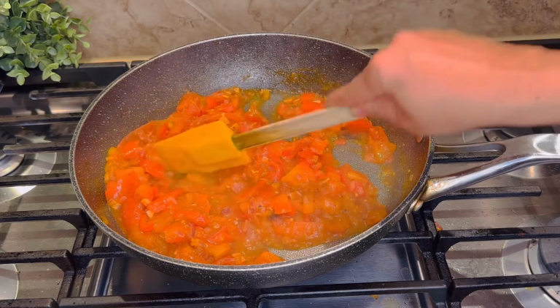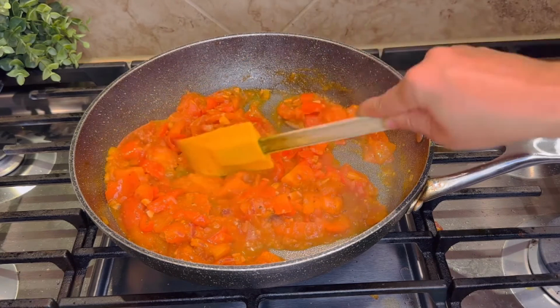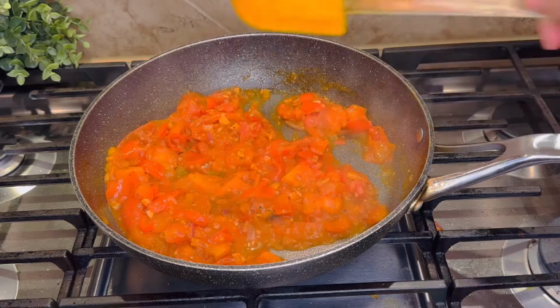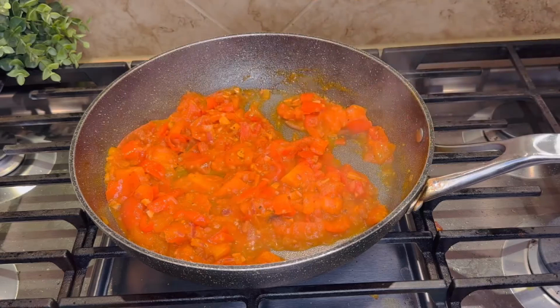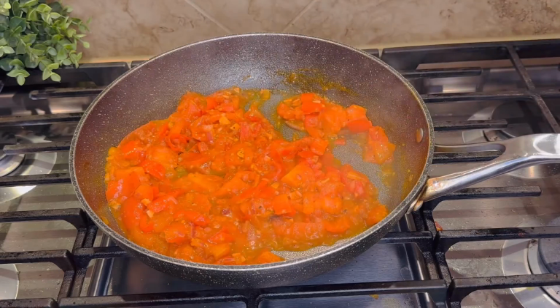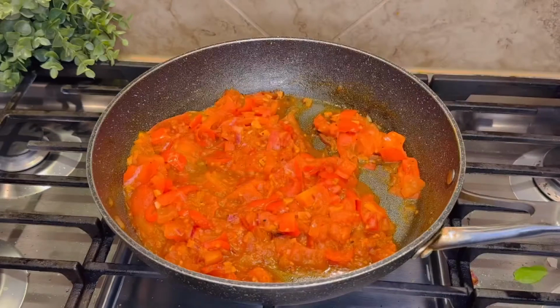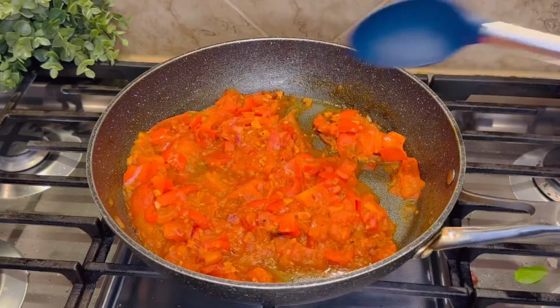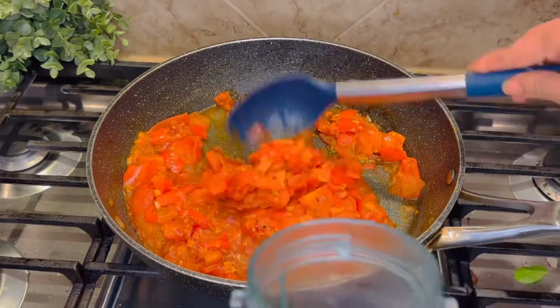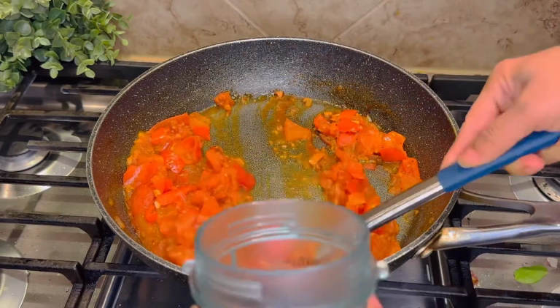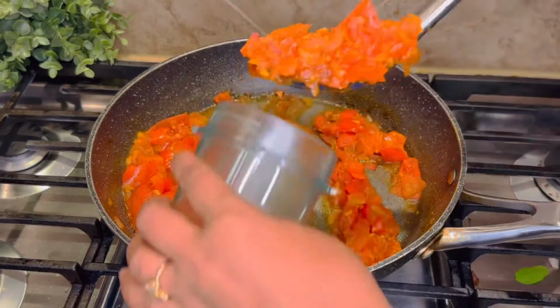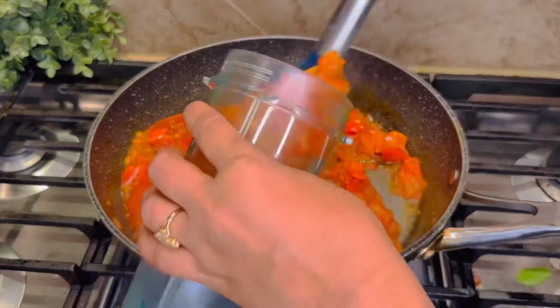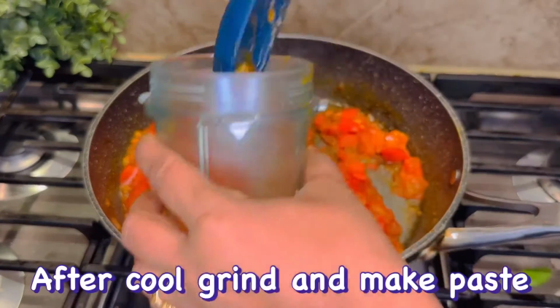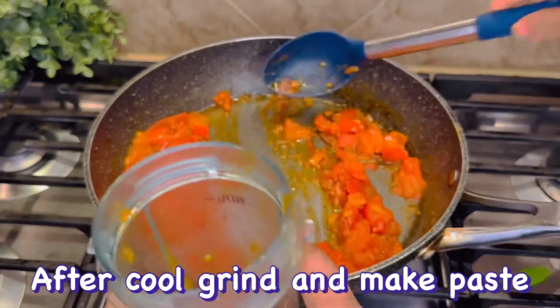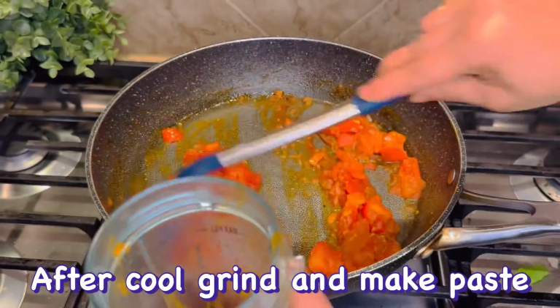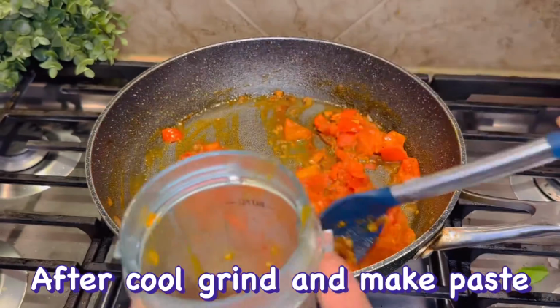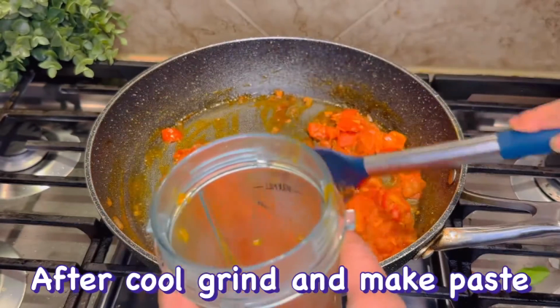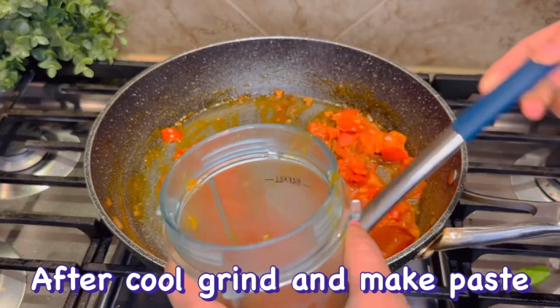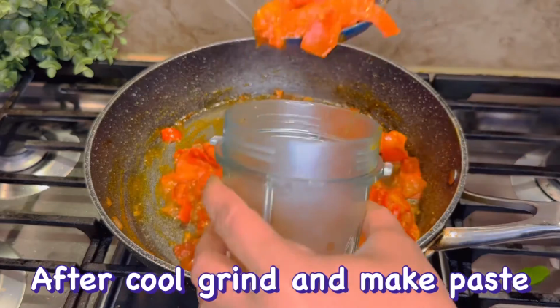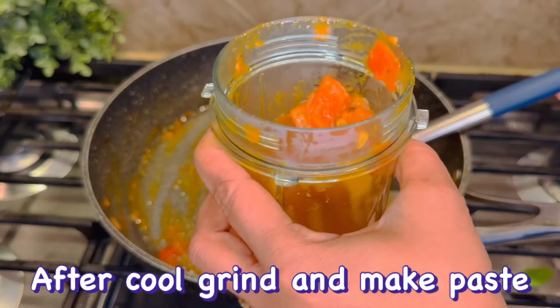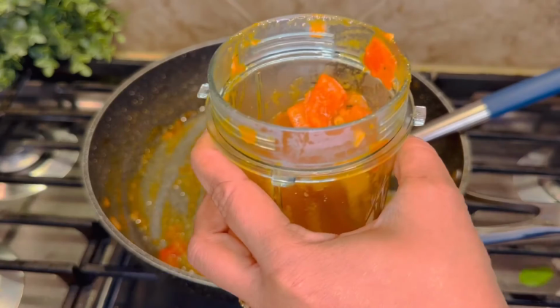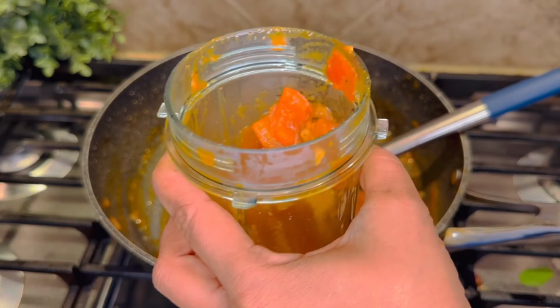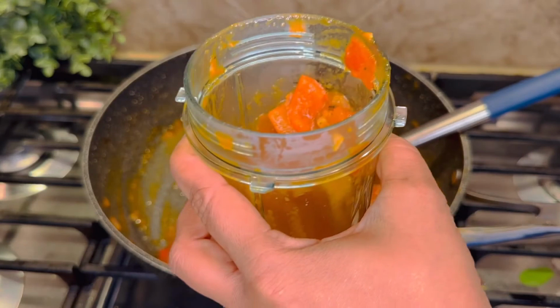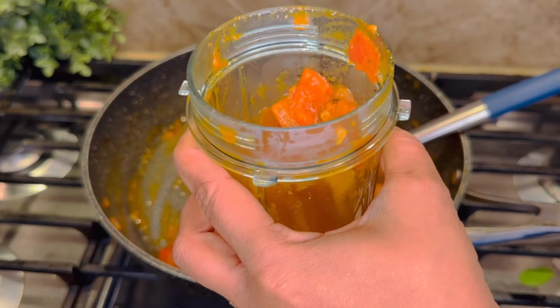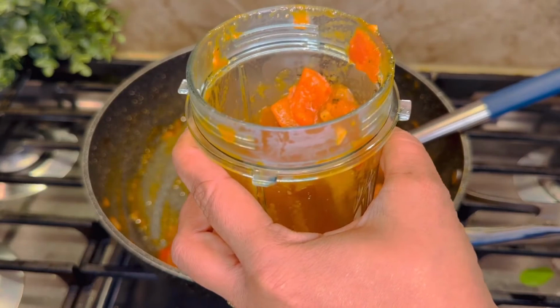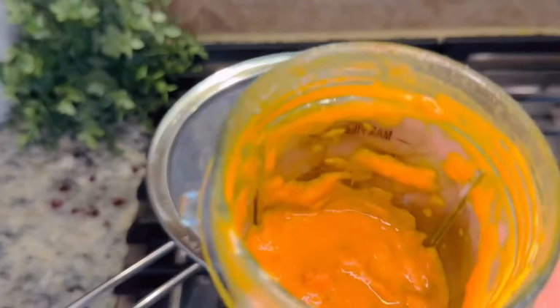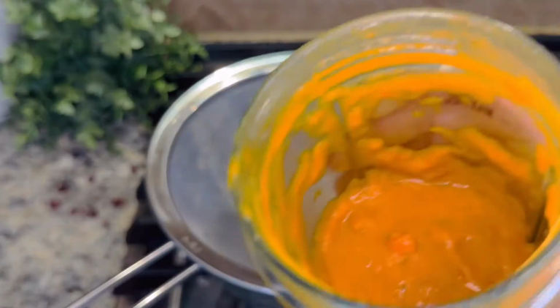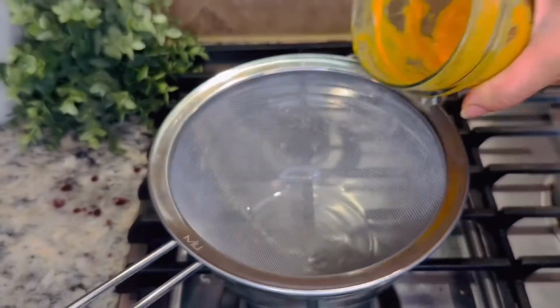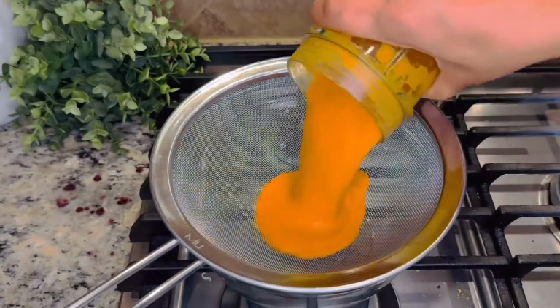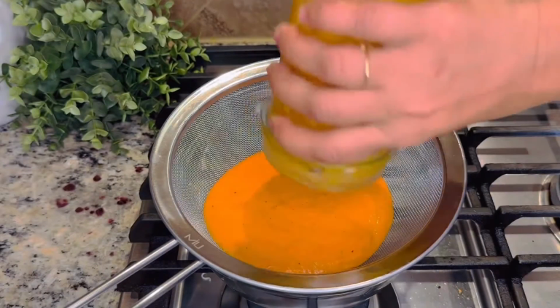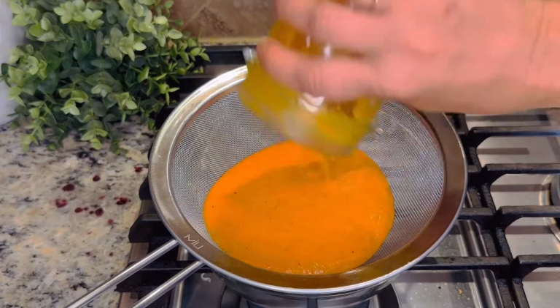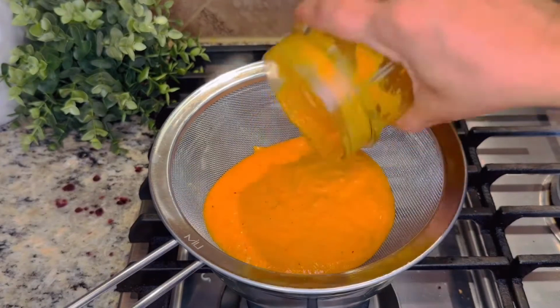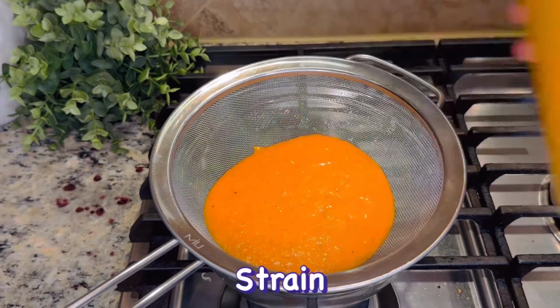Now let it cook again. After using the green pepper, we will grind it into a paste. I will add a little water; I will add it twice because it didn't blend the first time.